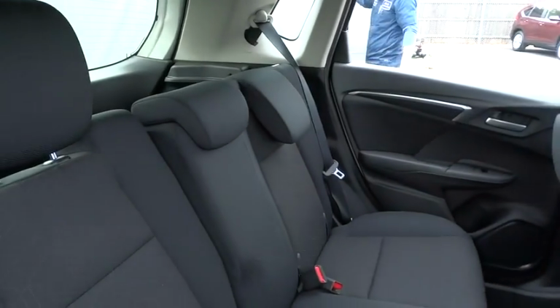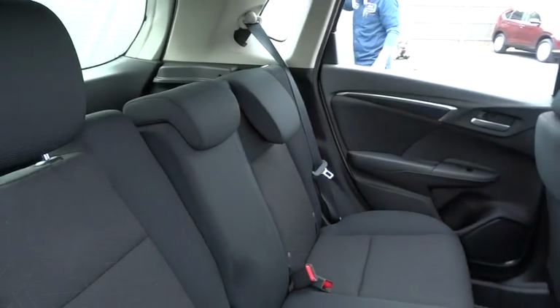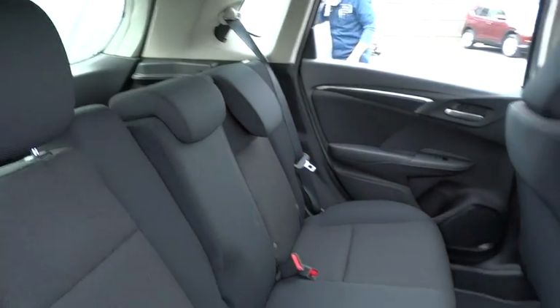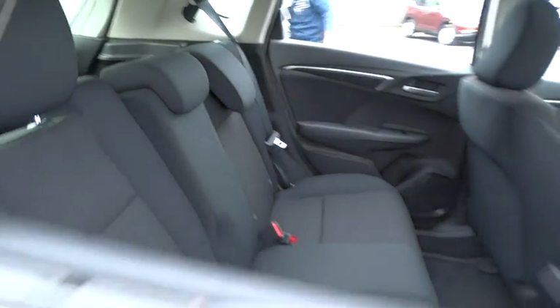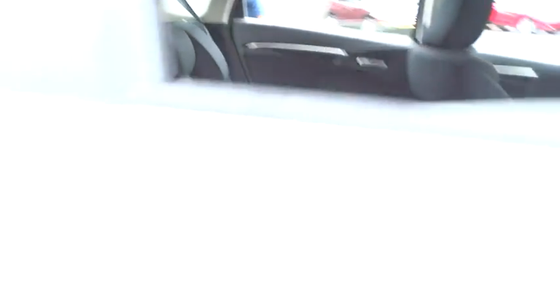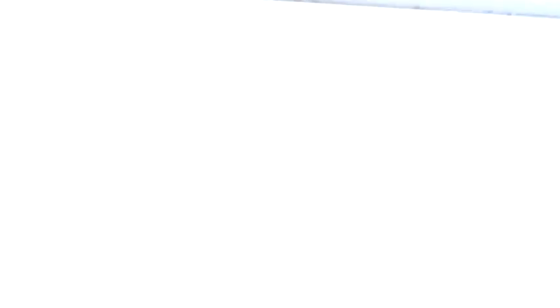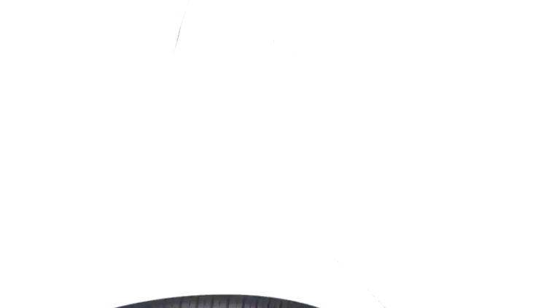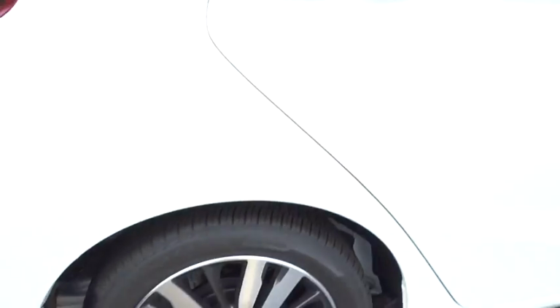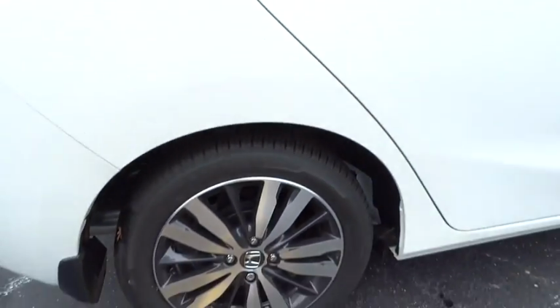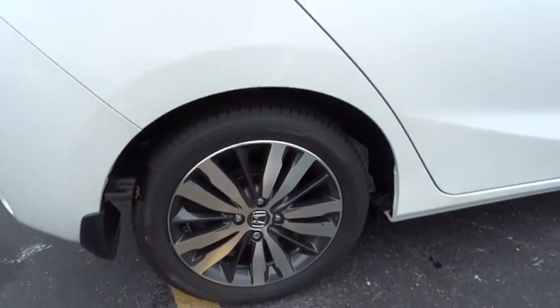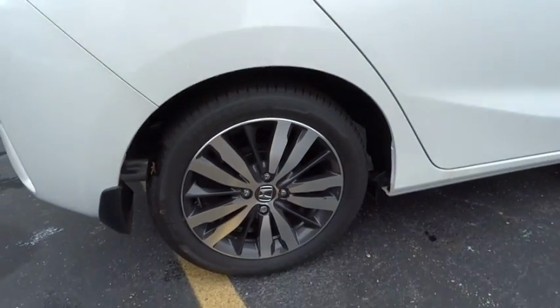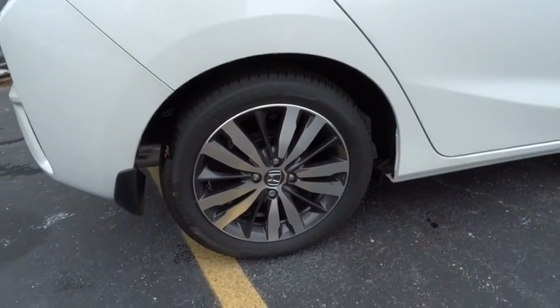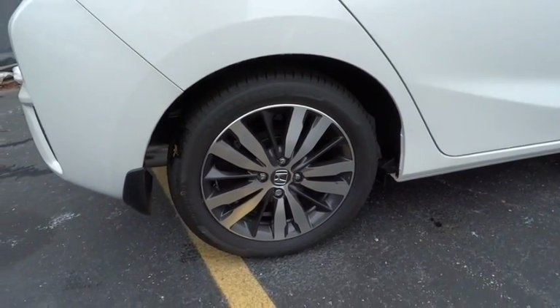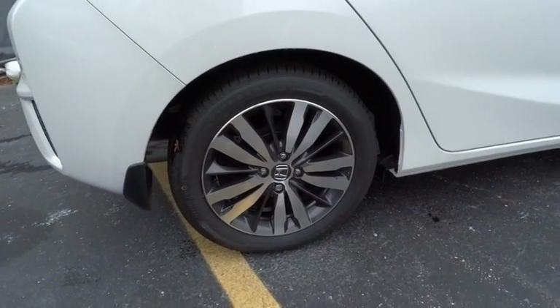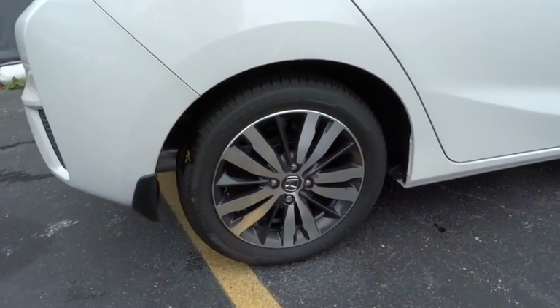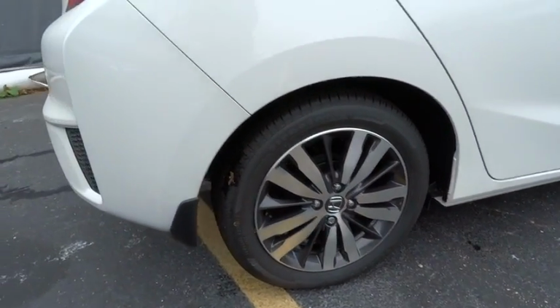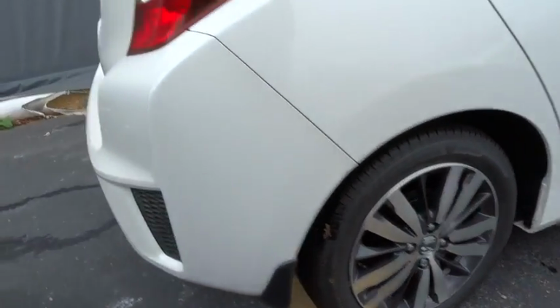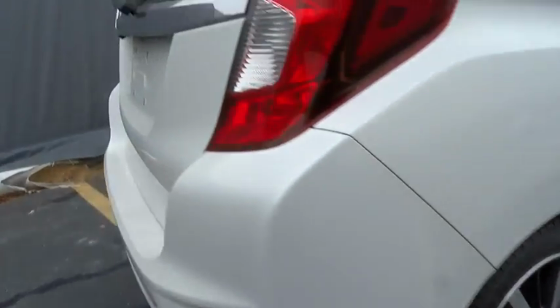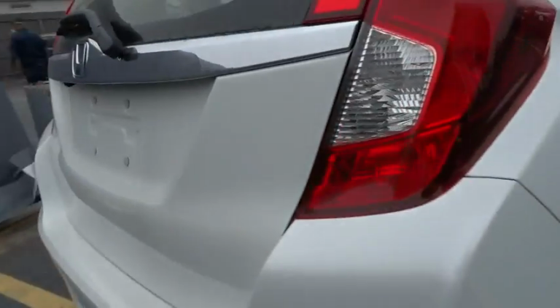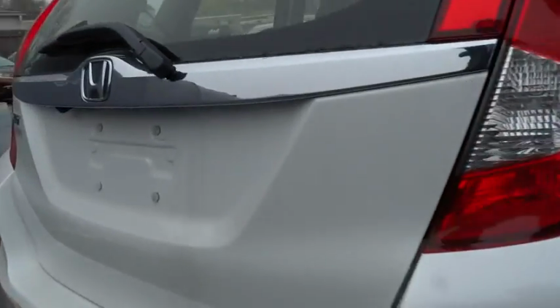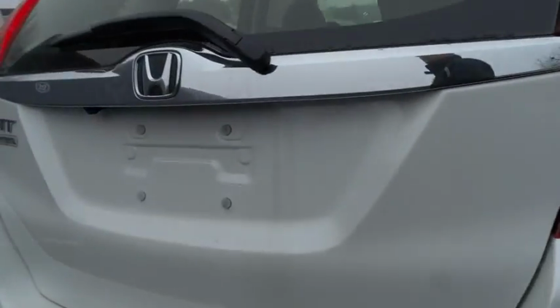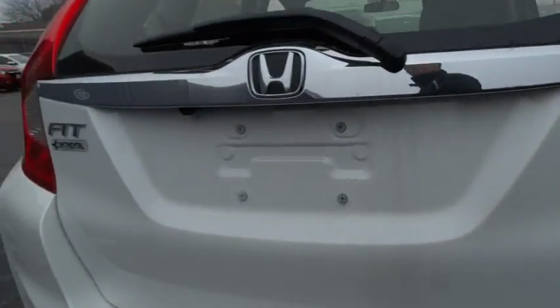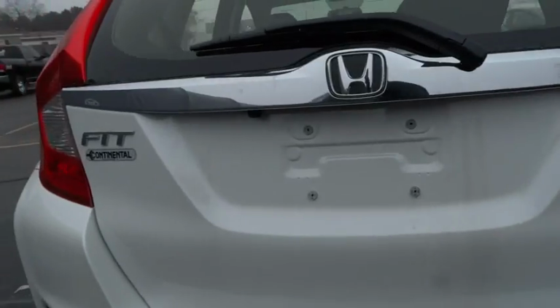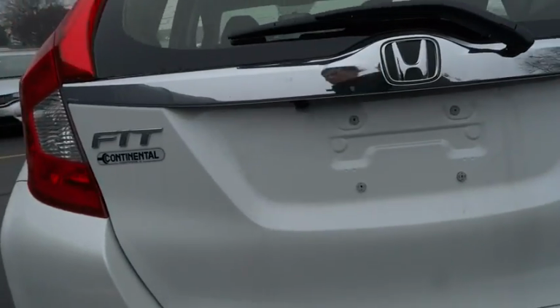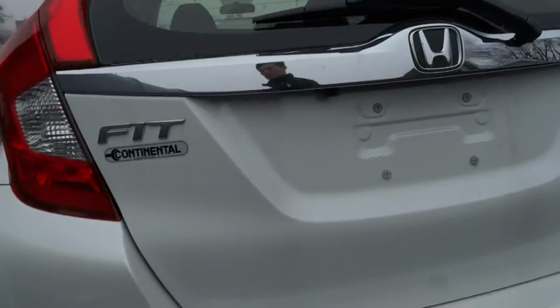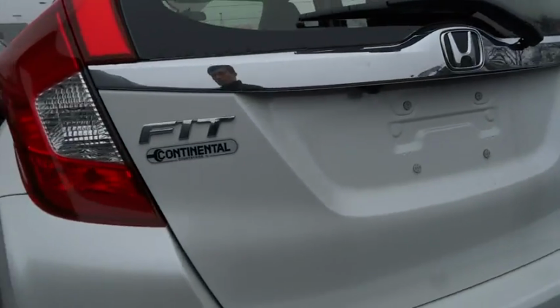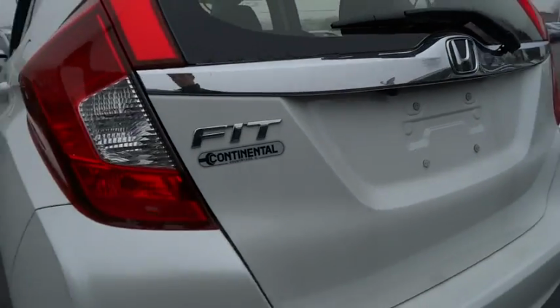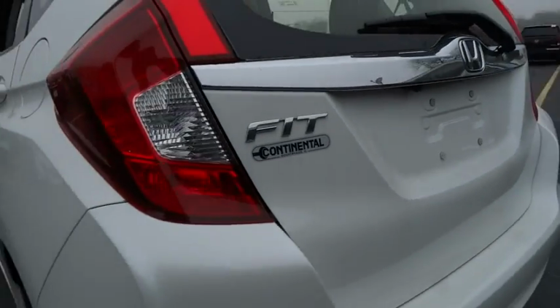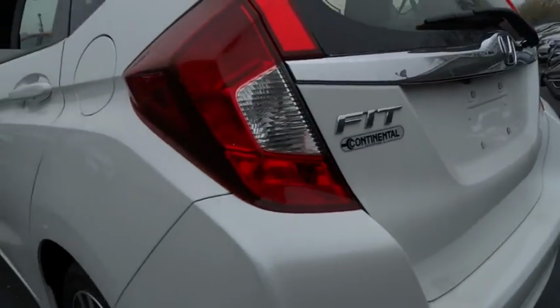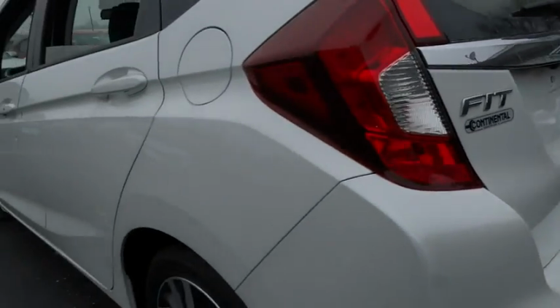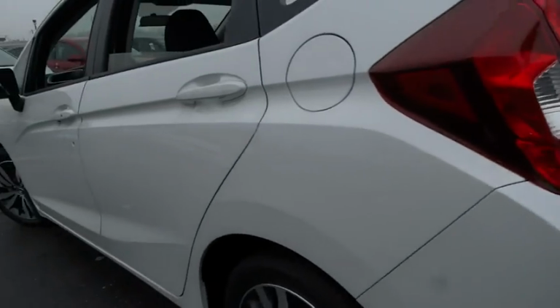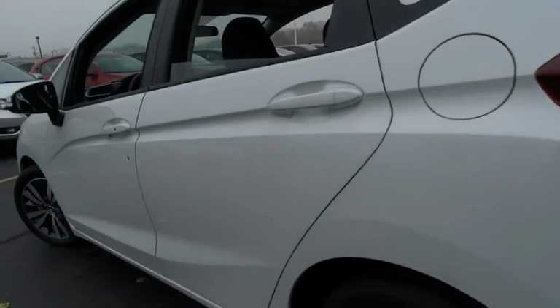Cruise control. Floor mats. Aluminum wheels. Keyless start. Rear defrost. AM FM stereo radio. Front wheel drive. Power door locks. MP3 player.